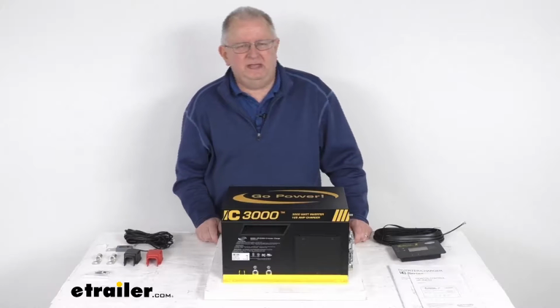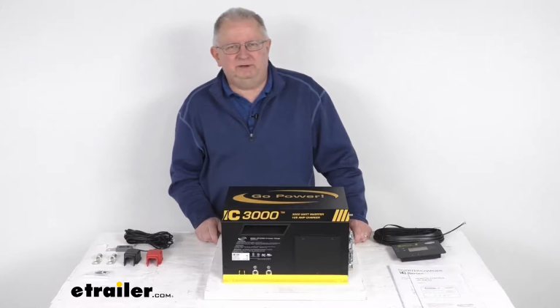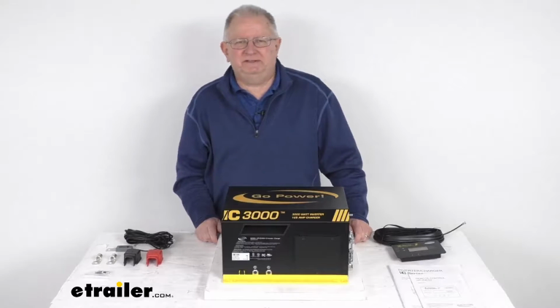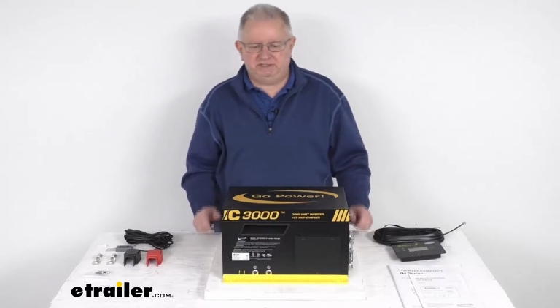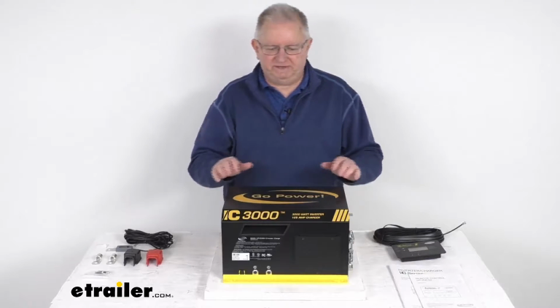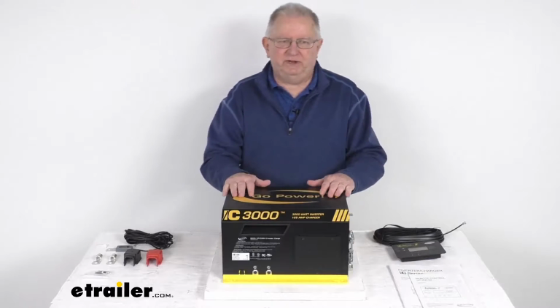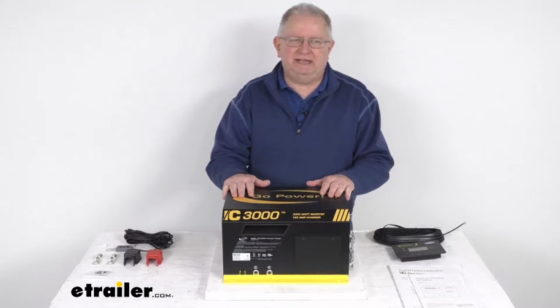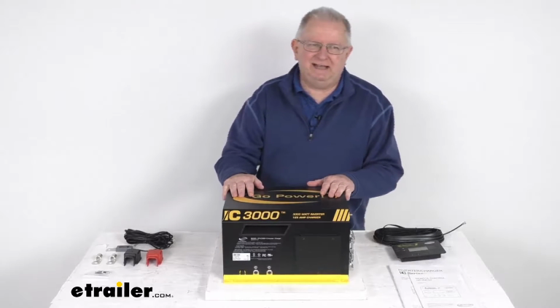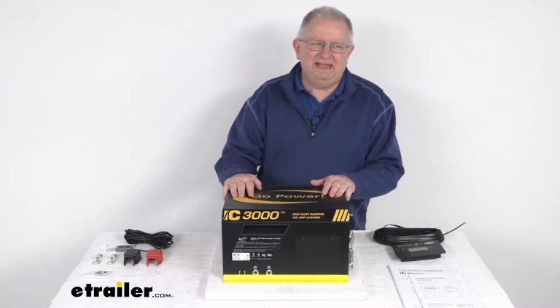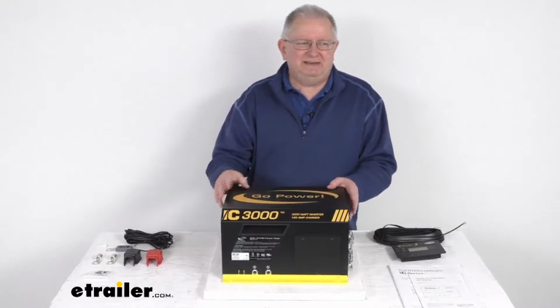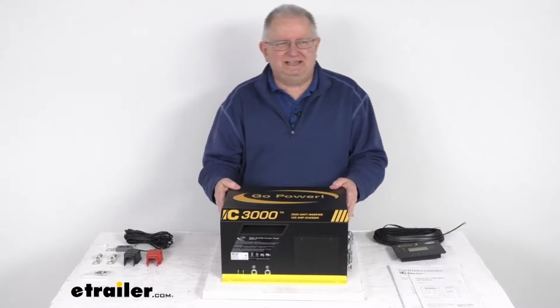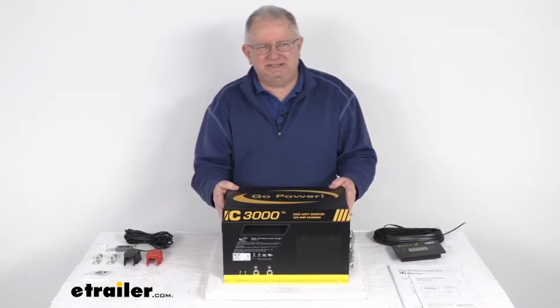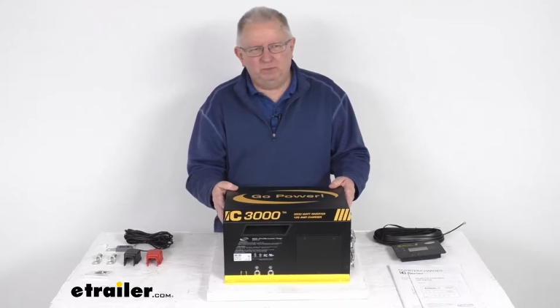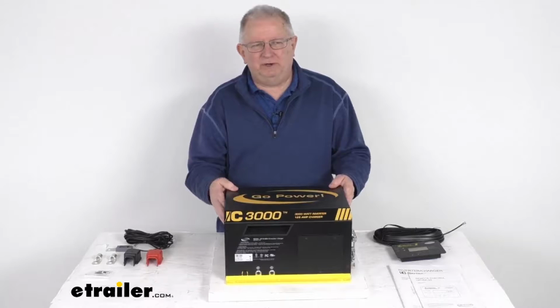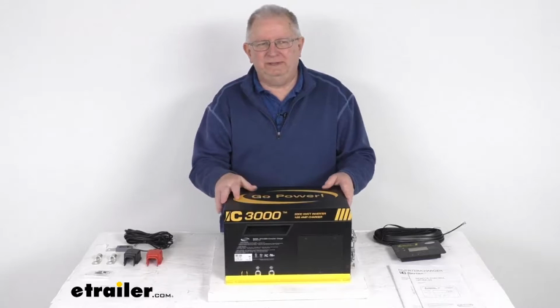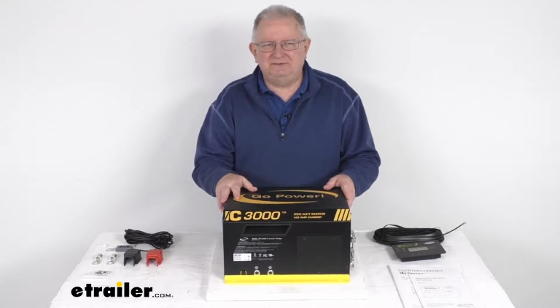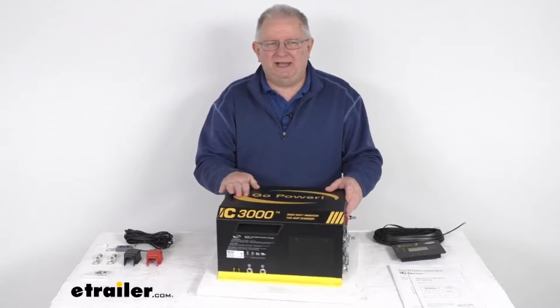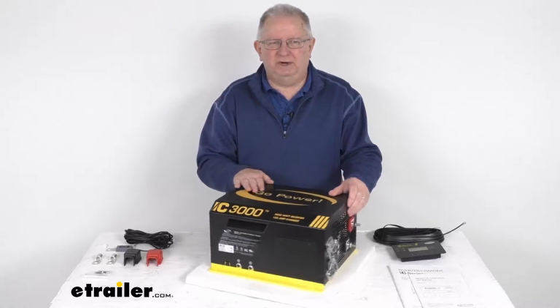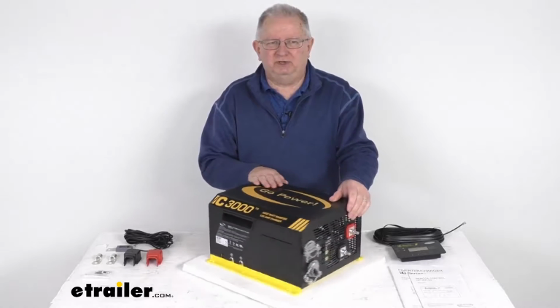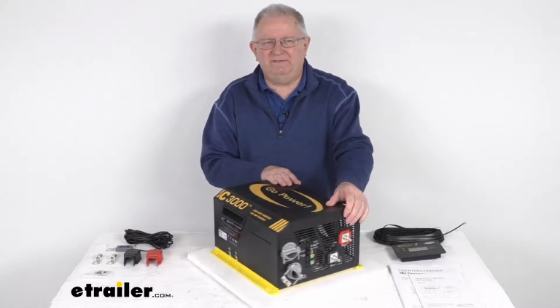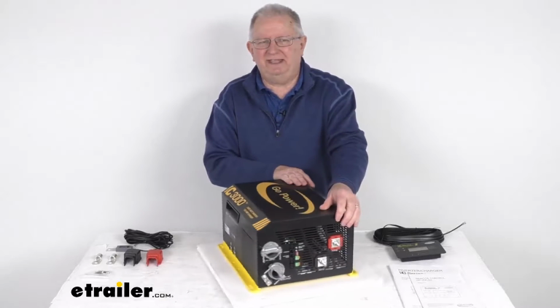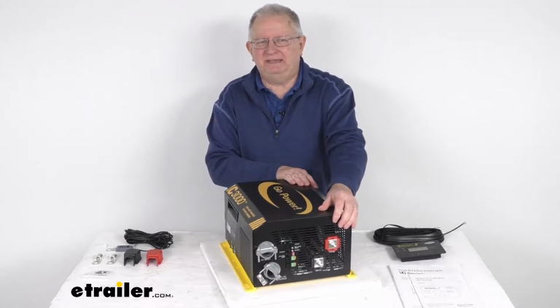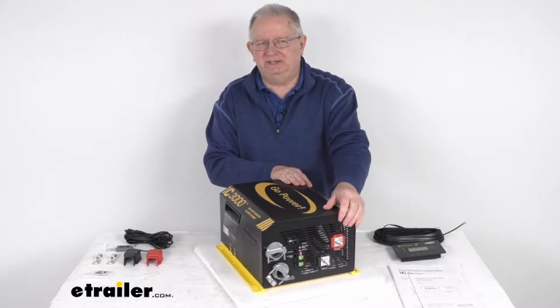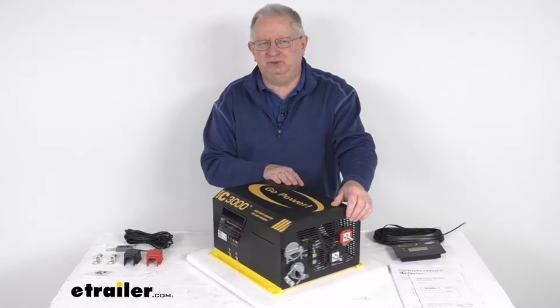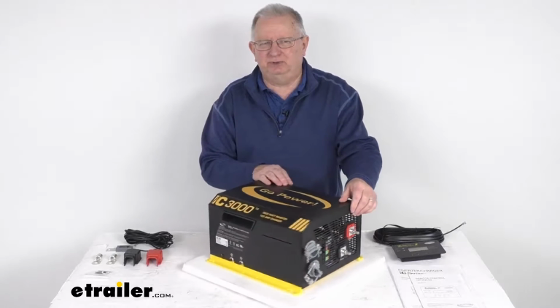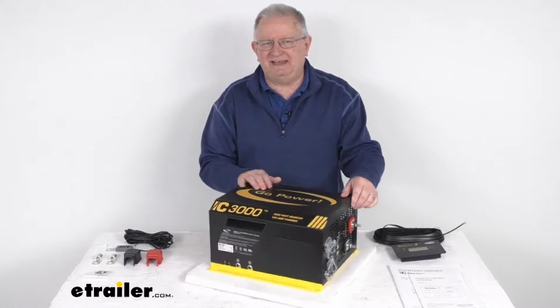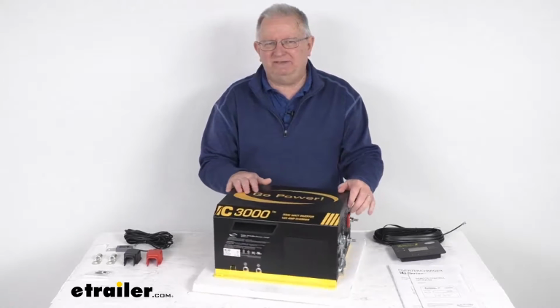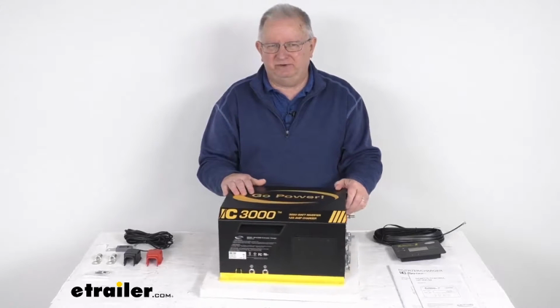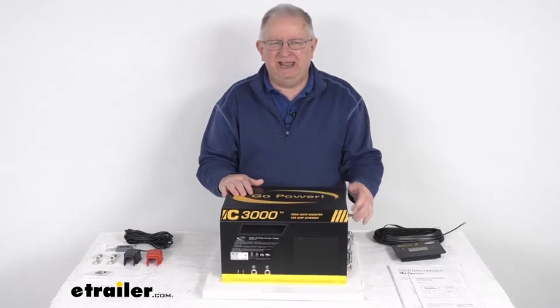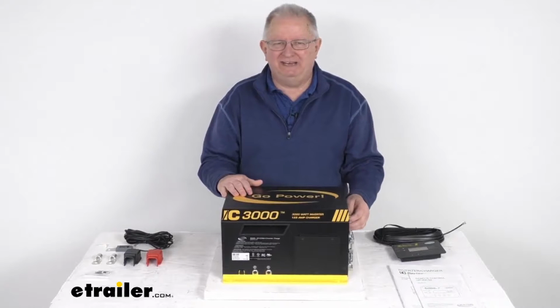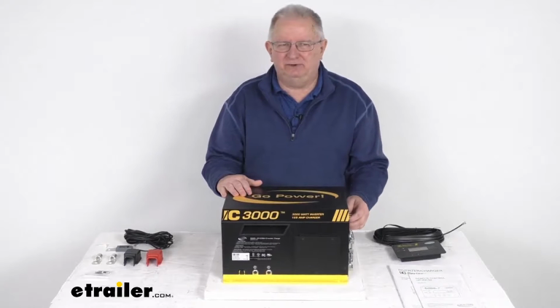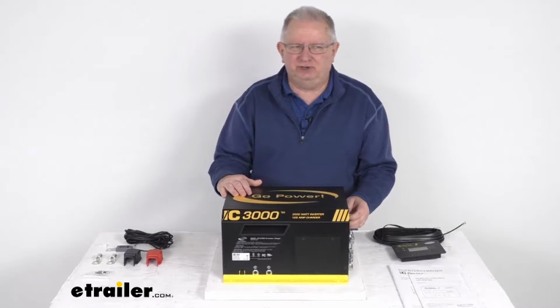Hello everybody, this is Jeff at eTrailer.com. Today I'm going to take a look at this GoPower 3000-watt 125A industrial pure sine wave inverter and inverter charger.